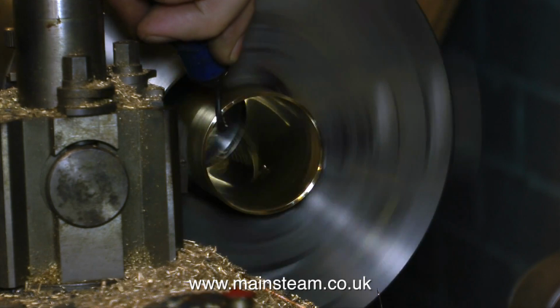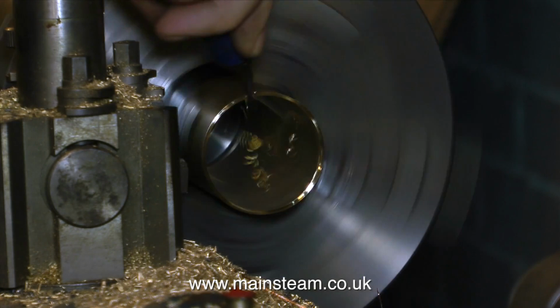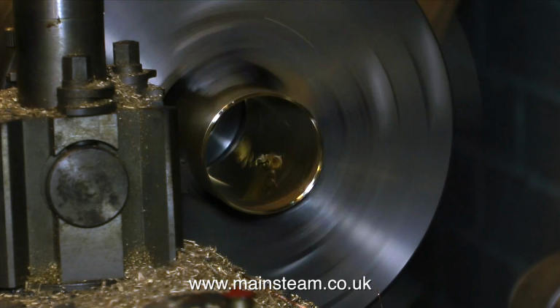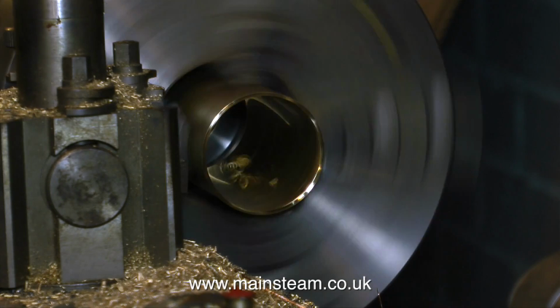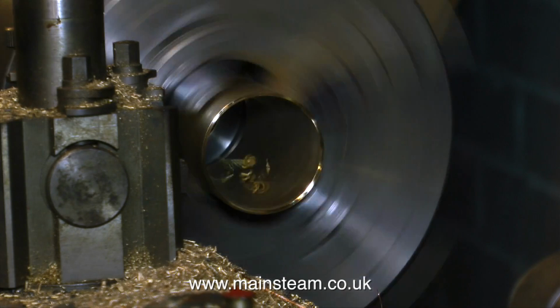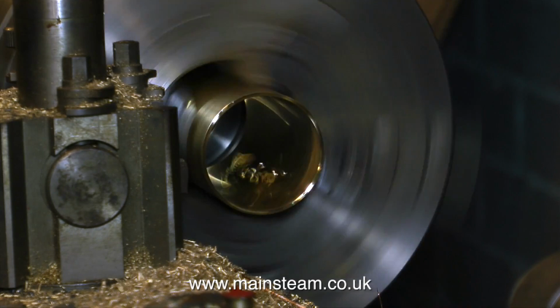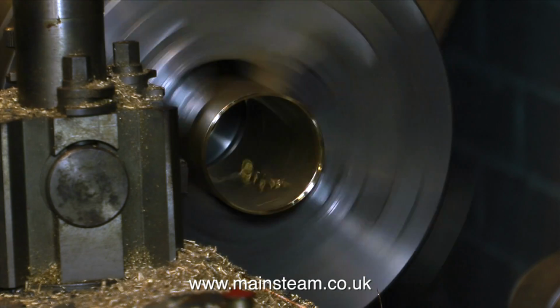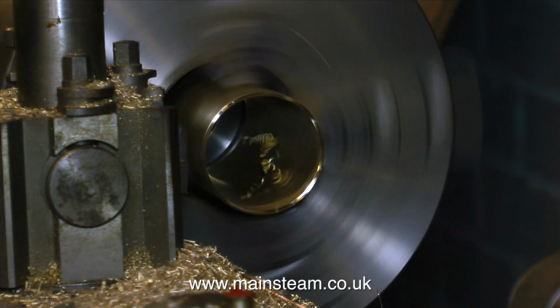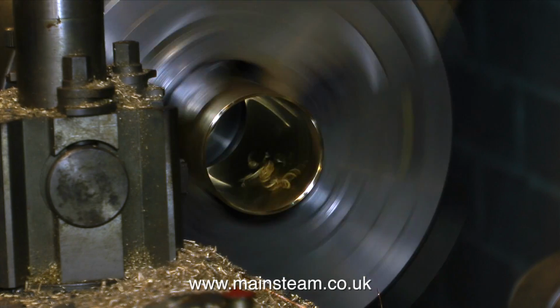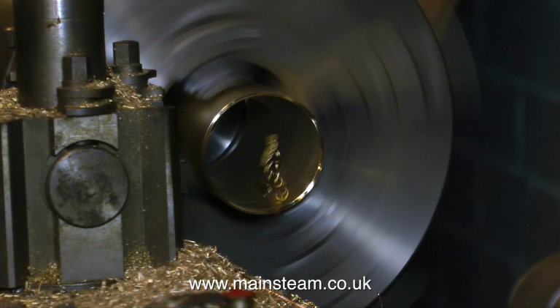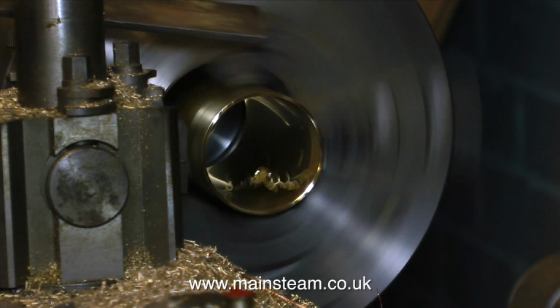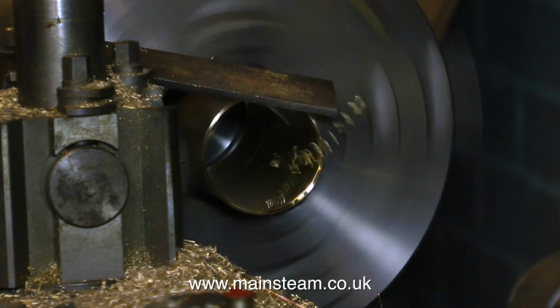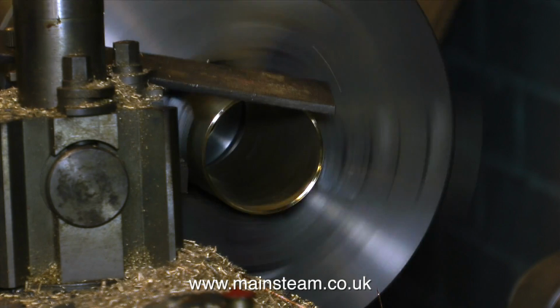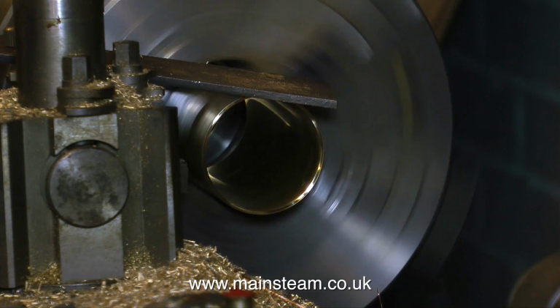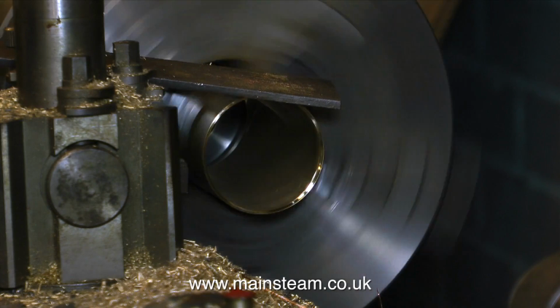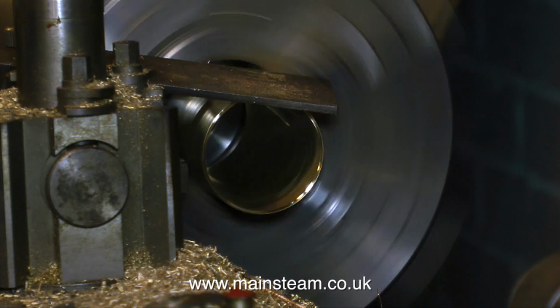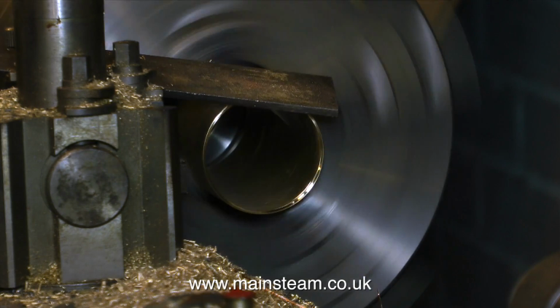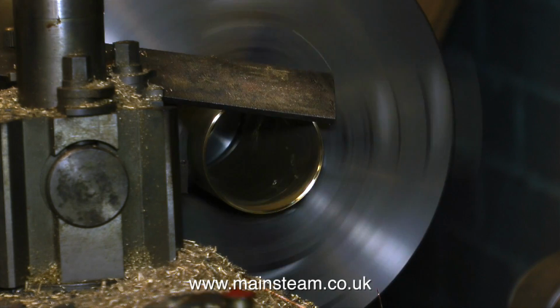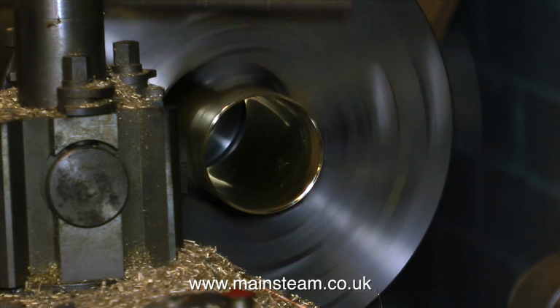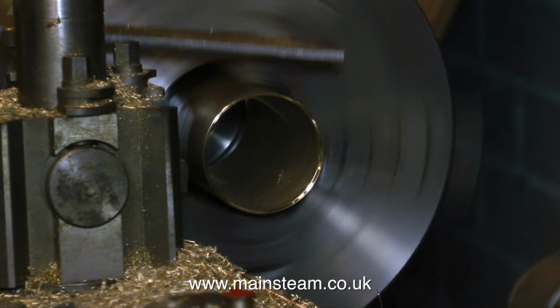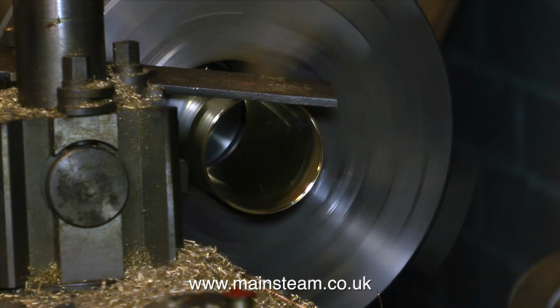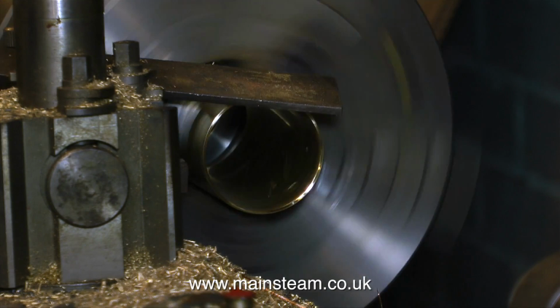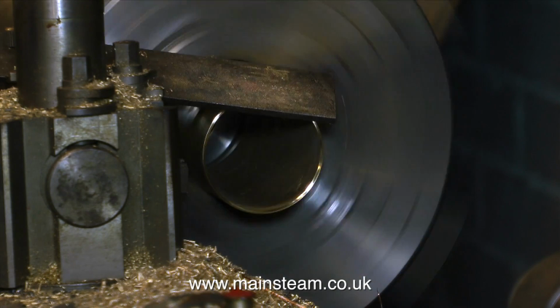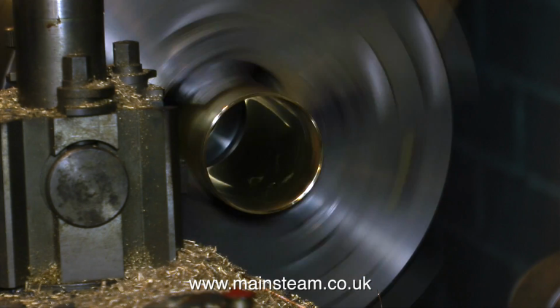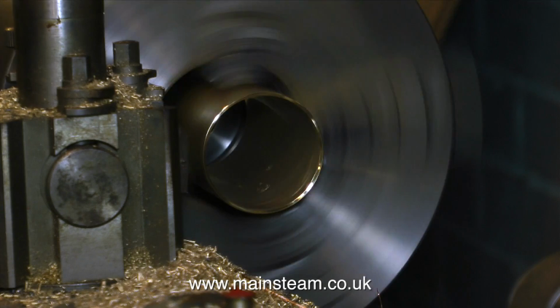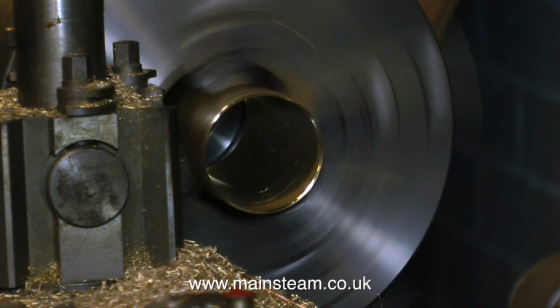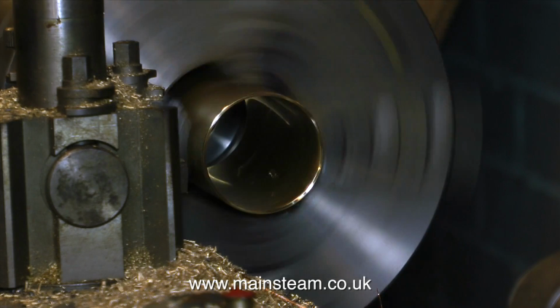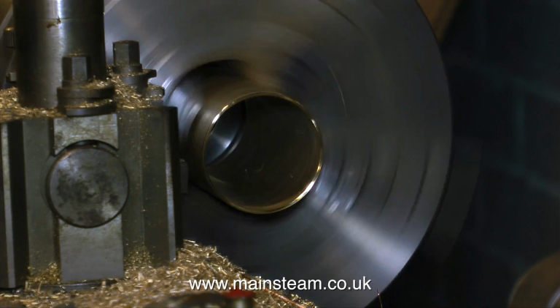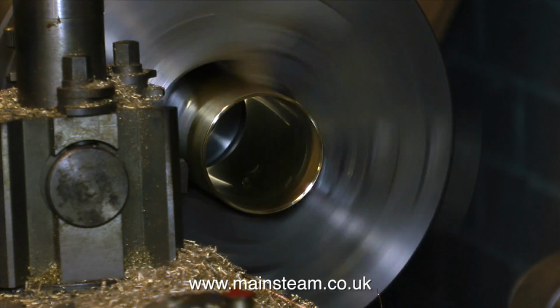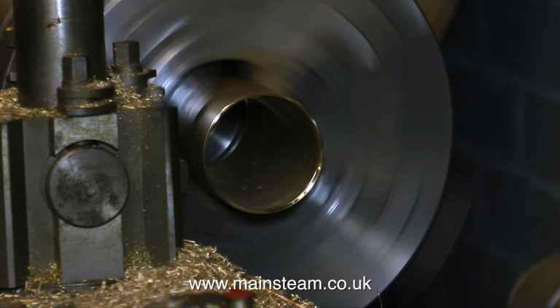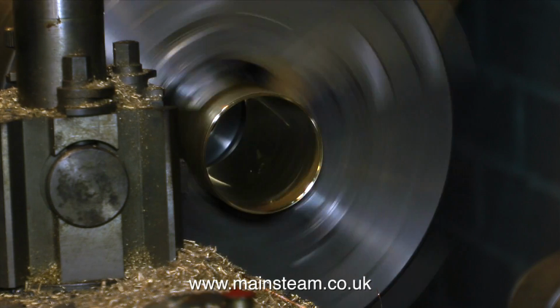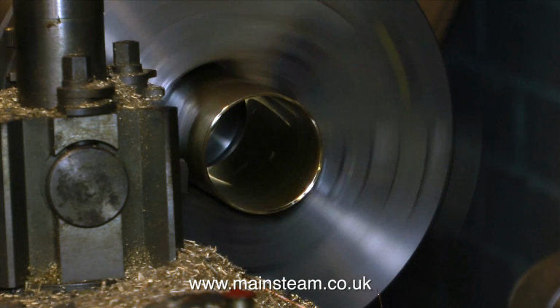In this clip I'm using a deburring tool to clean up the inner edge, and now I'm going to use a file to clean up the outer edge. I do this at both ends, so I end up with a piece of tube that hasn't got any burrs on the inside edge and is not sharp on the outside edge.